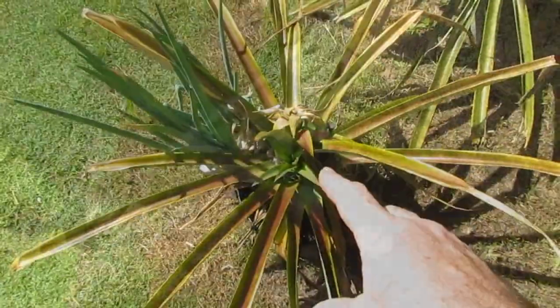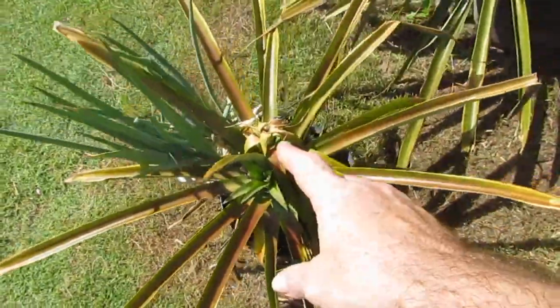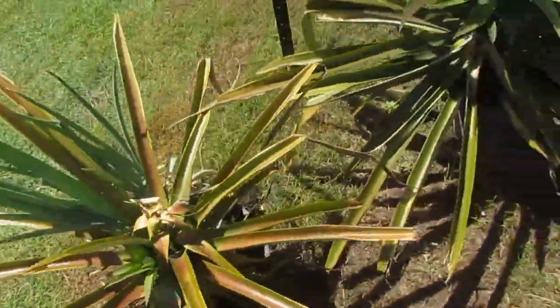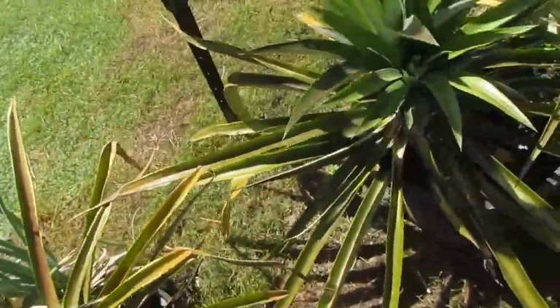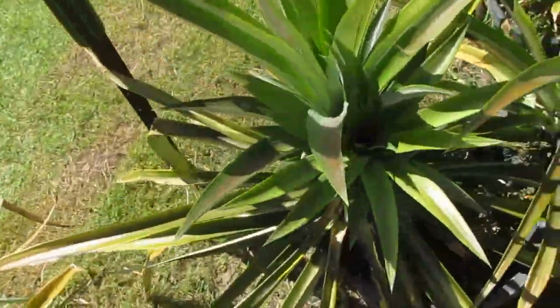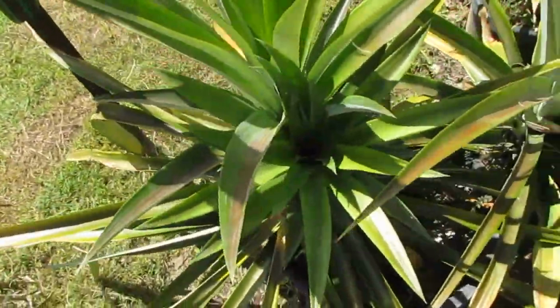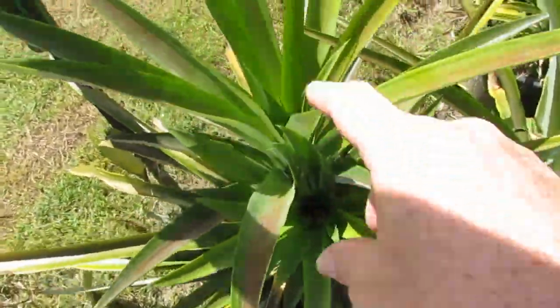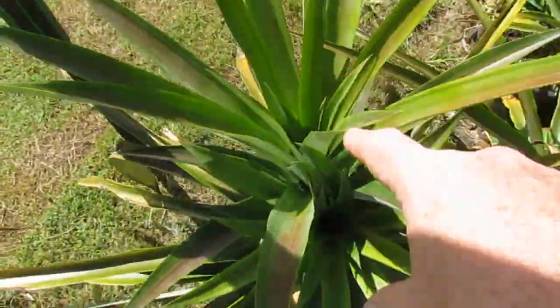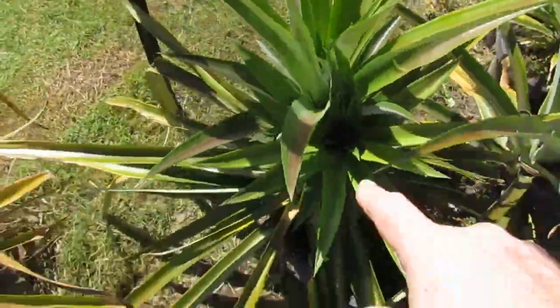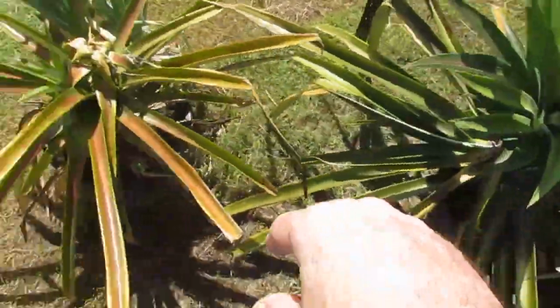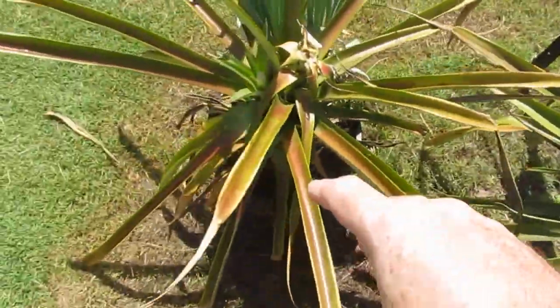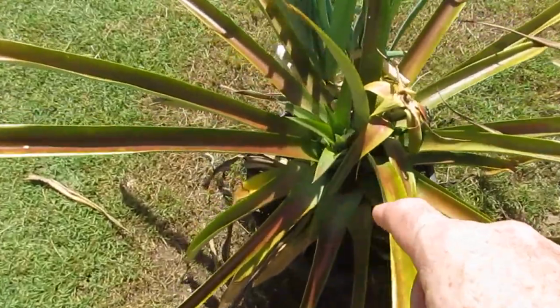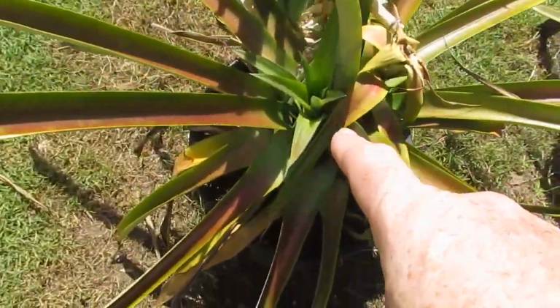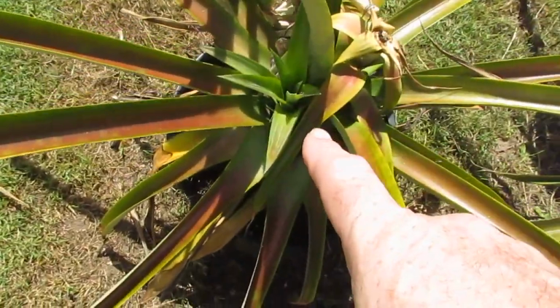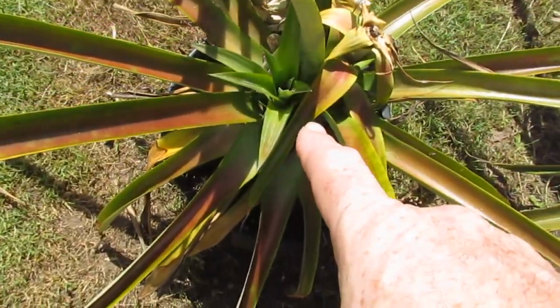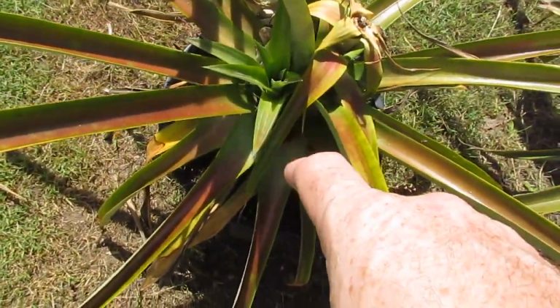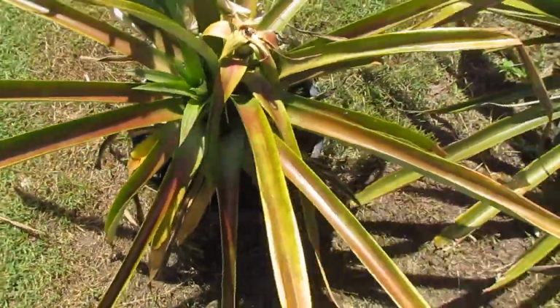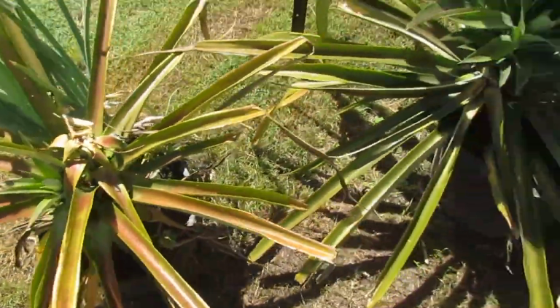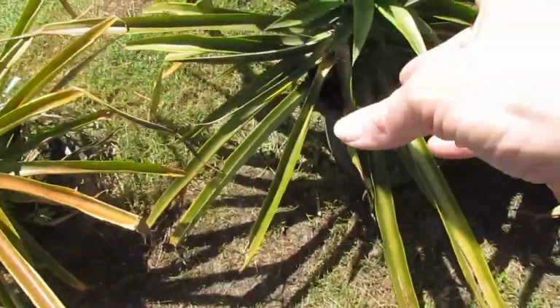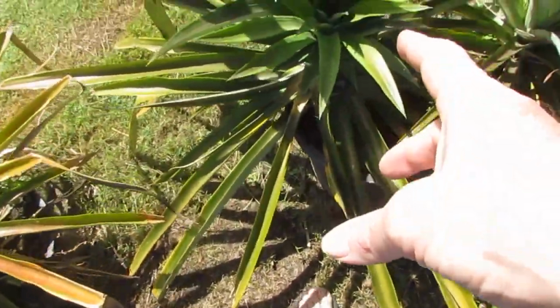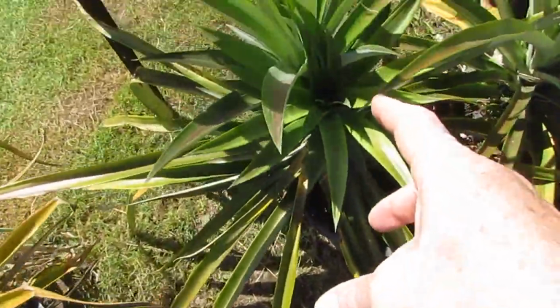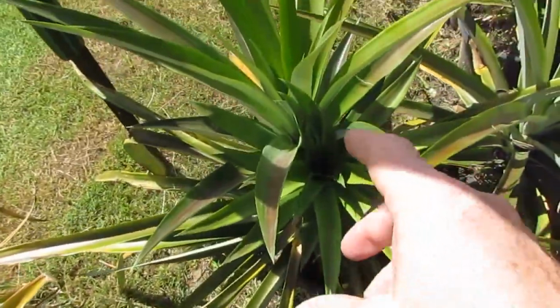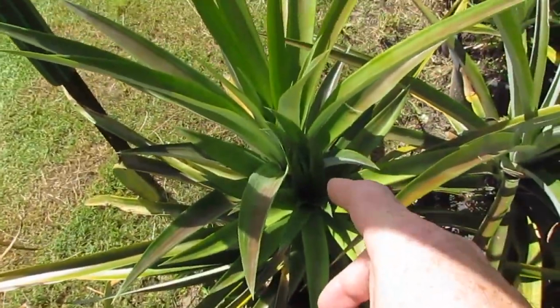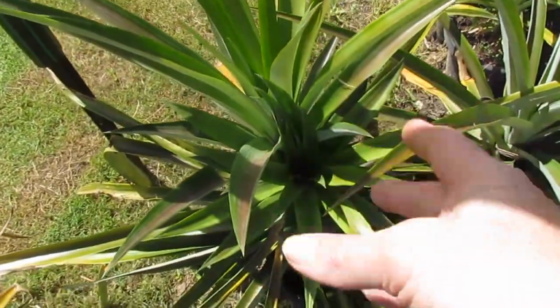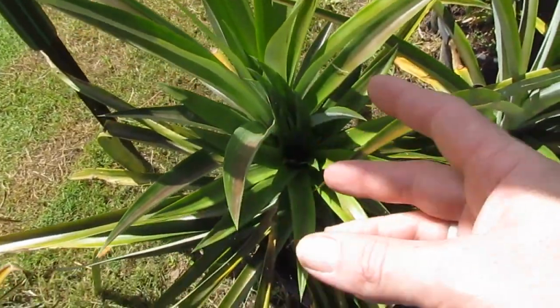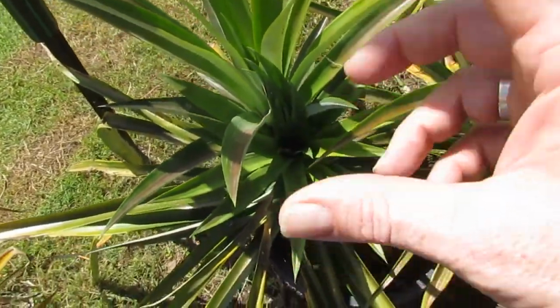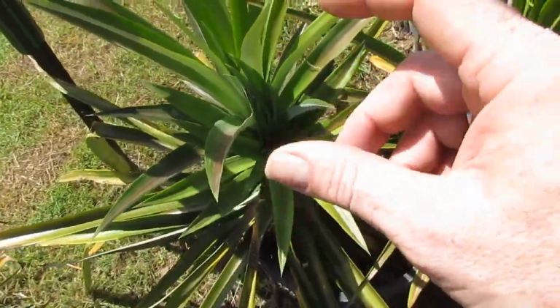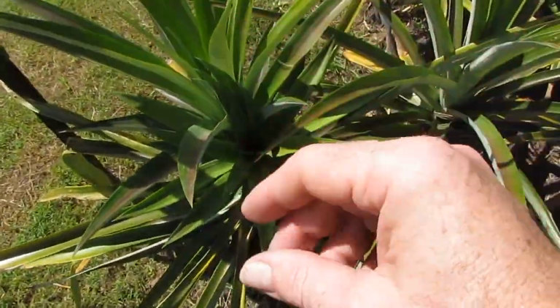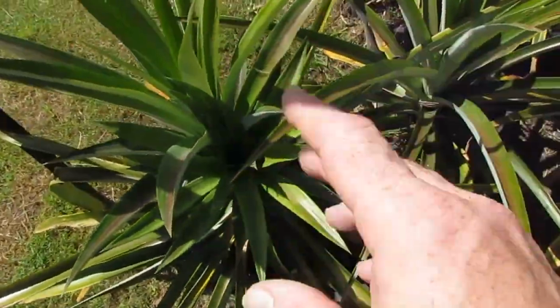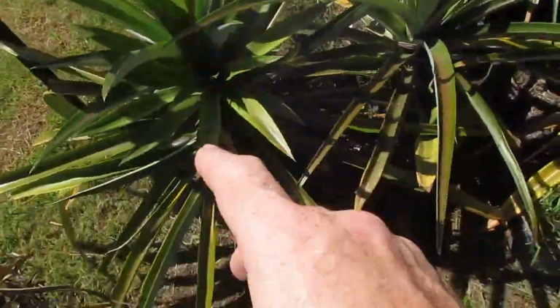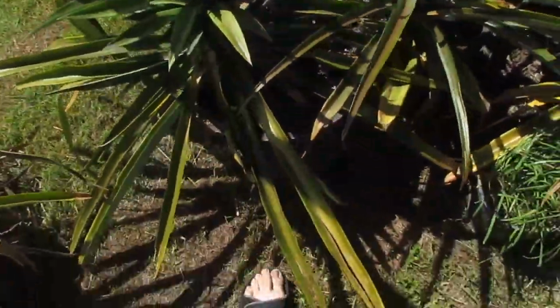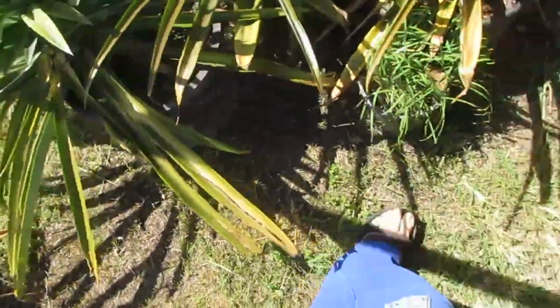Pineapples — still haven't planted them out. There are two large suckers on this plant here and a small sucker on this plant here. You can just leave the suckers on there and they will grow fruit next season, but it'll be stunted, so I really need to look after them.